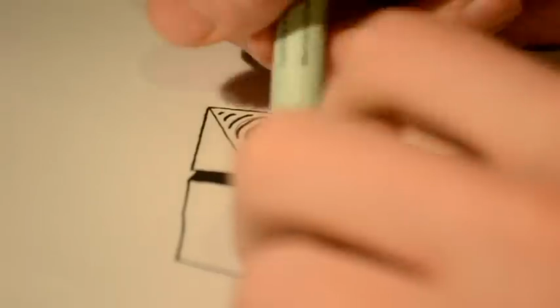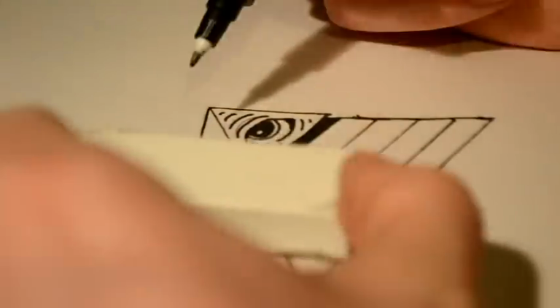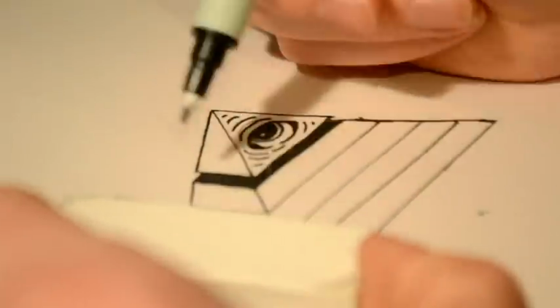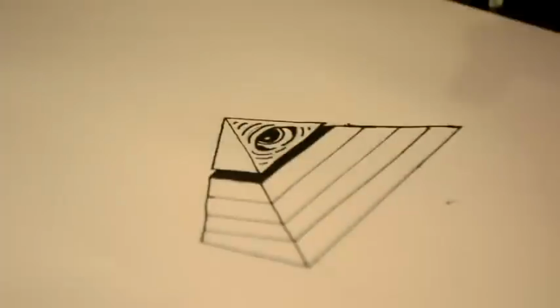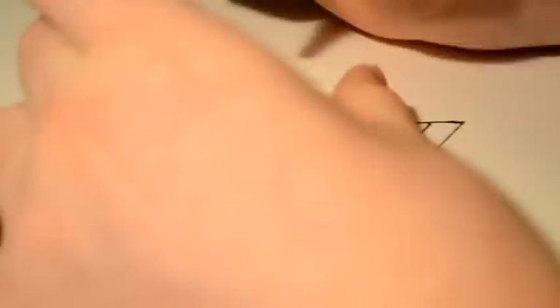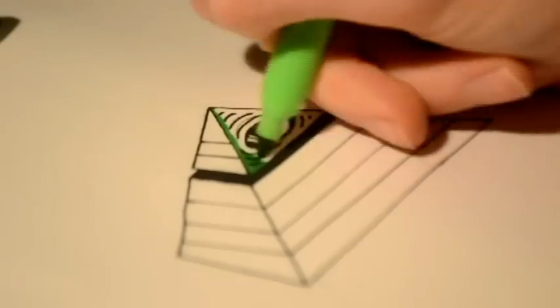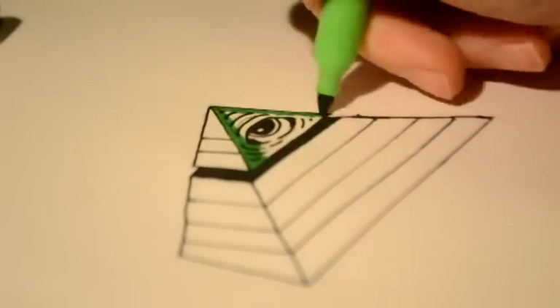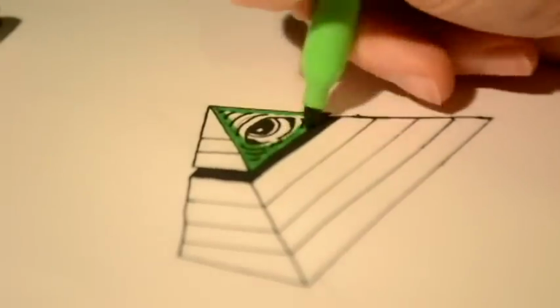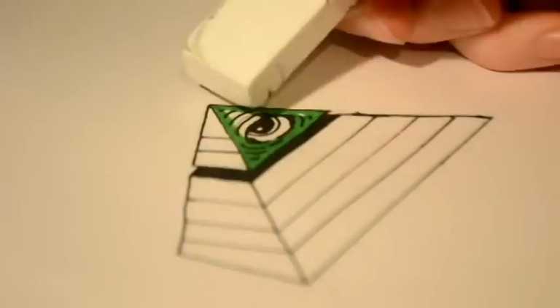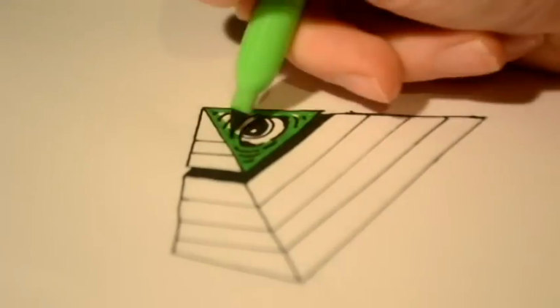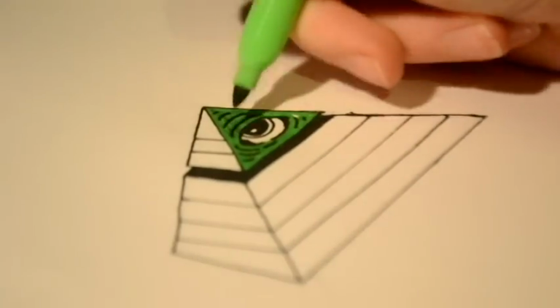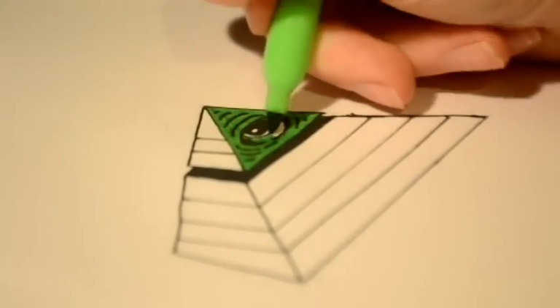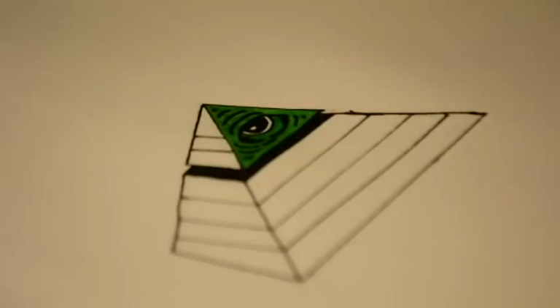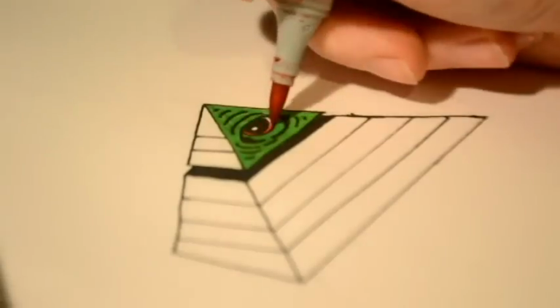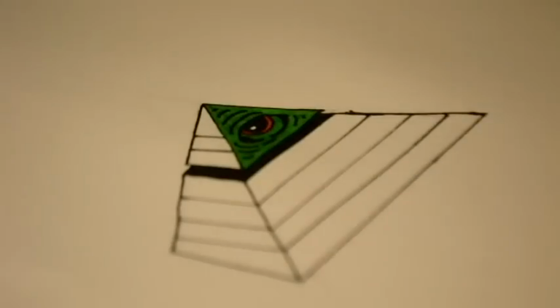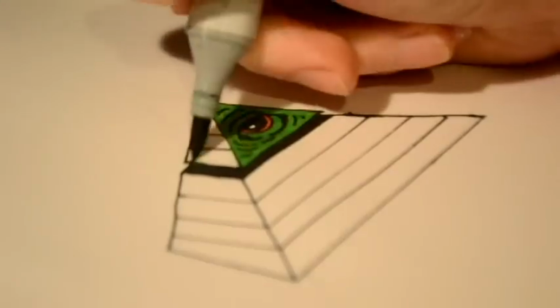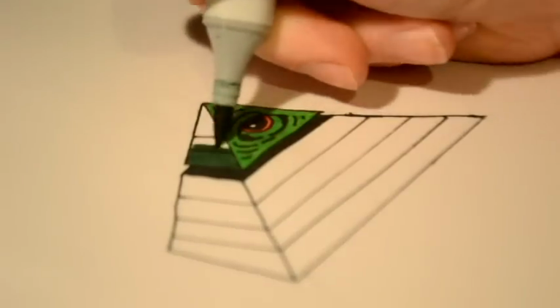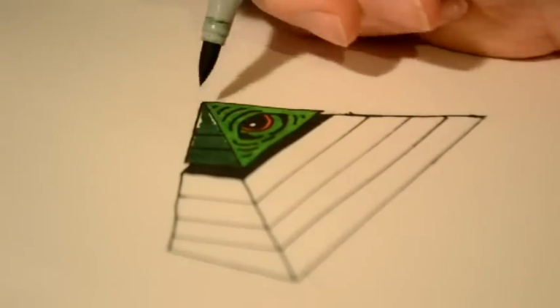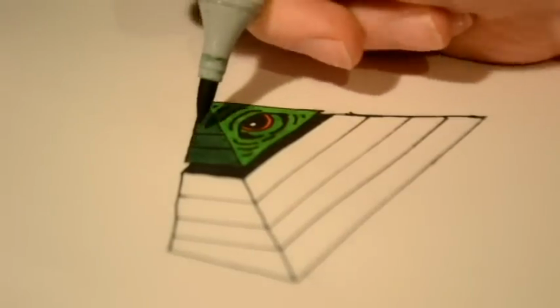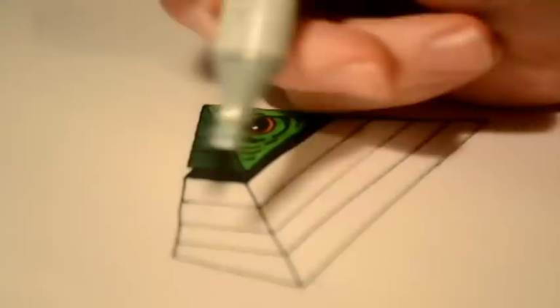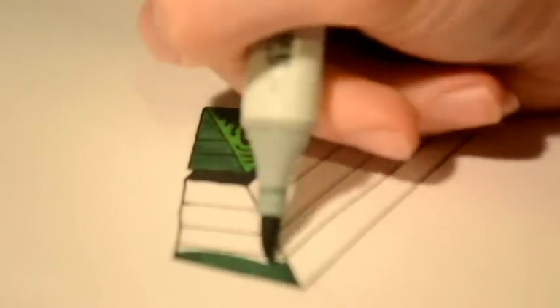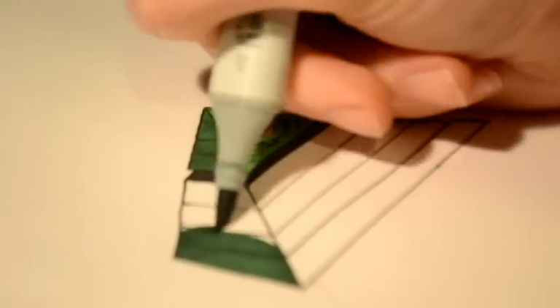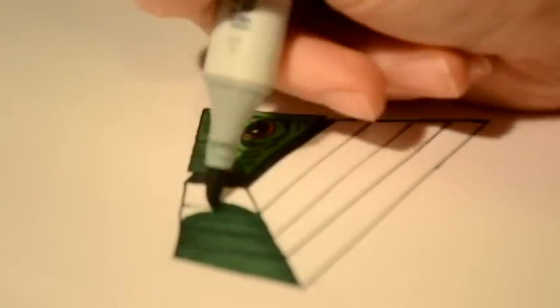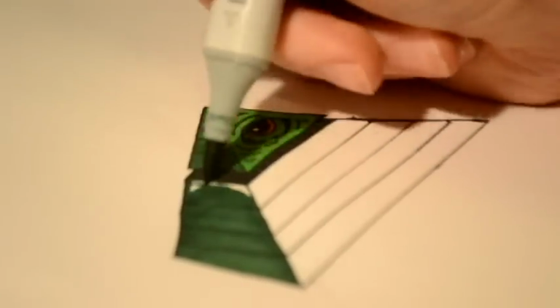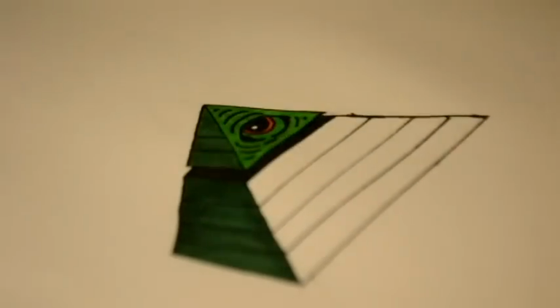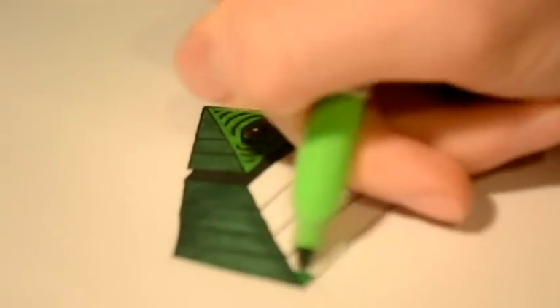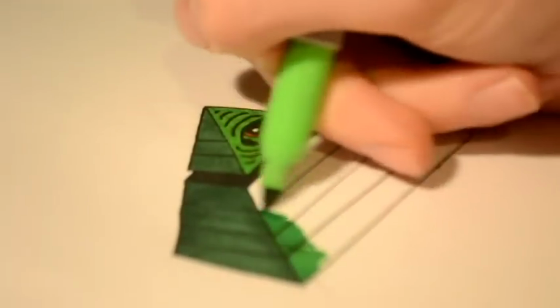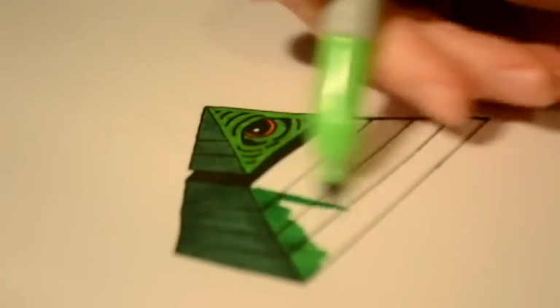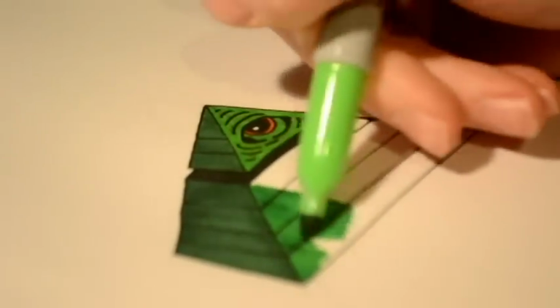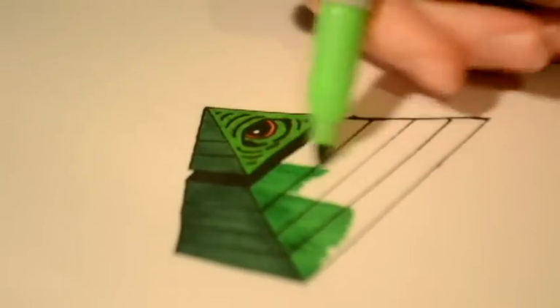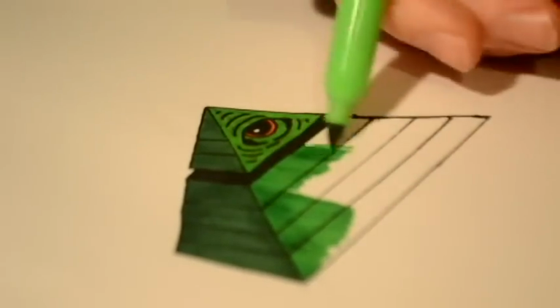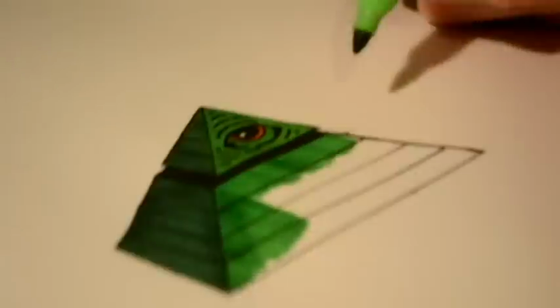The pyramid is very important as the Illuminati ties back into the ancient era. Anyways, after that's all done, add in some big old bricks as detail and throw in a splash of color.